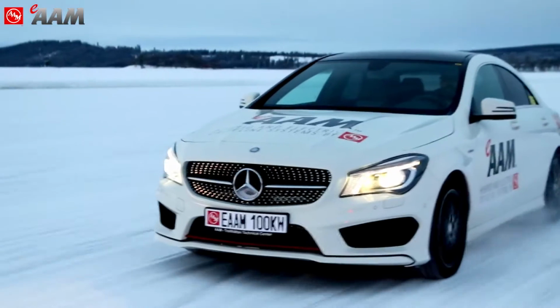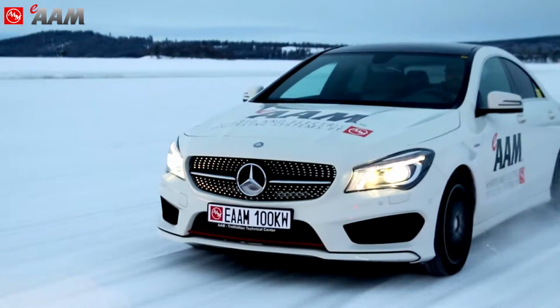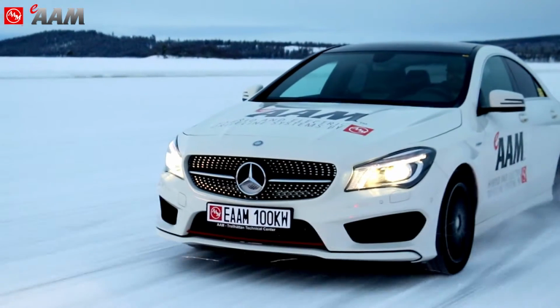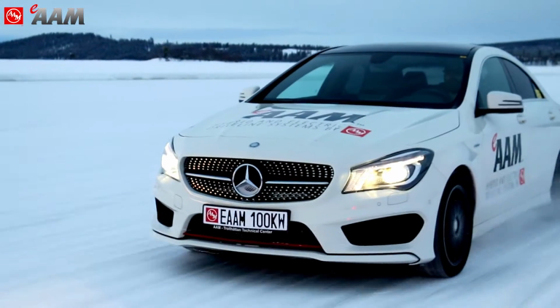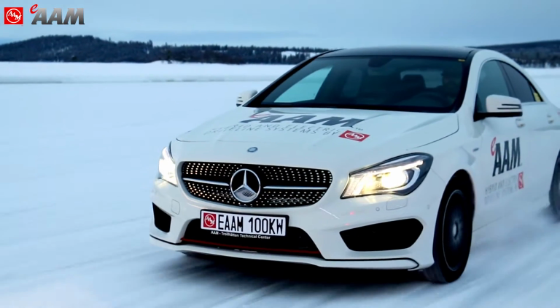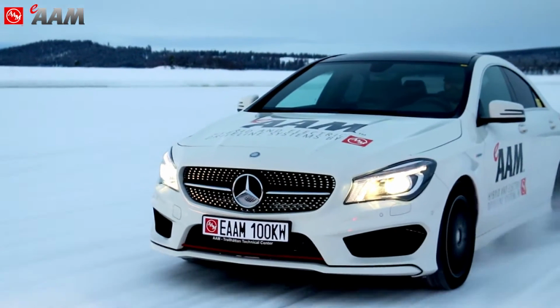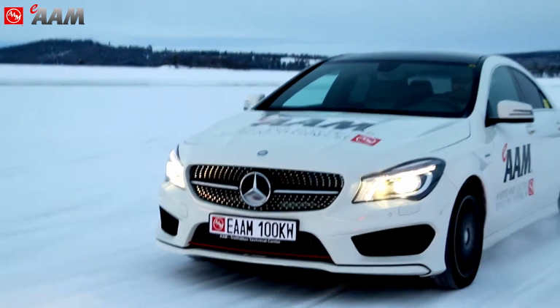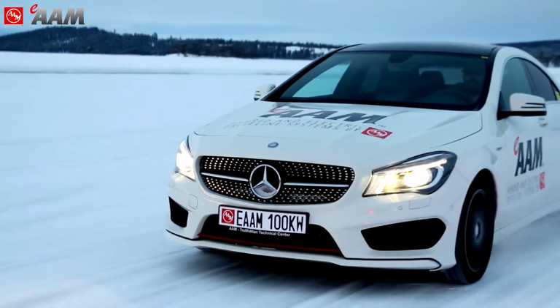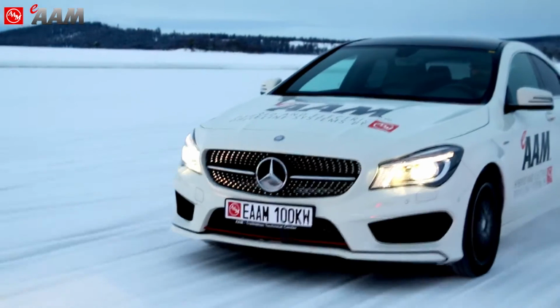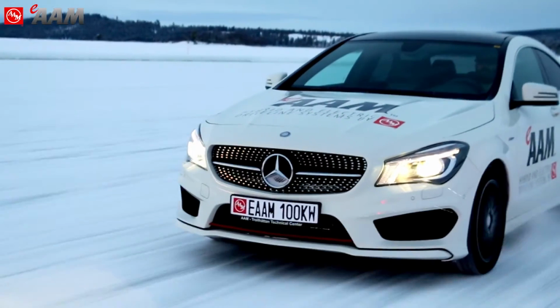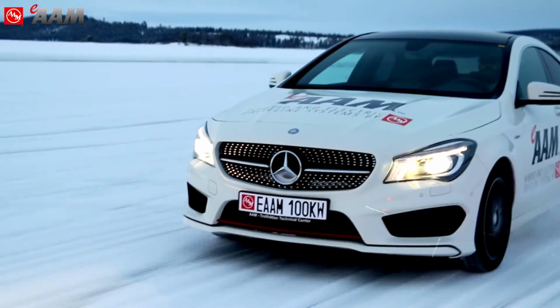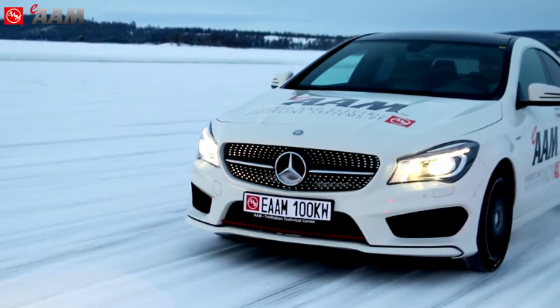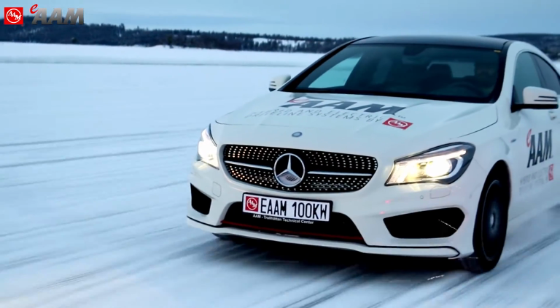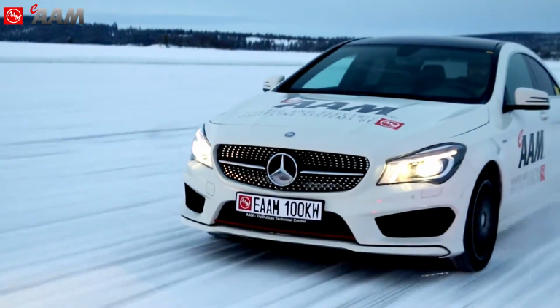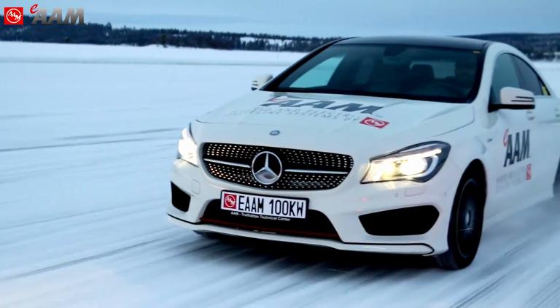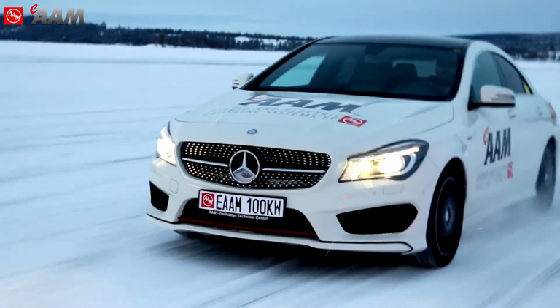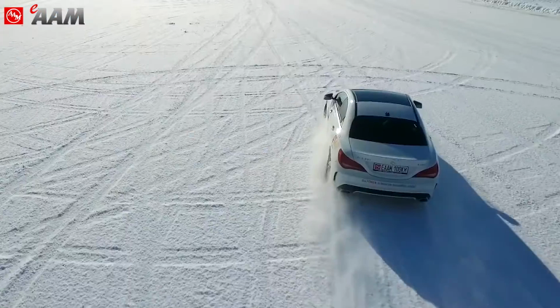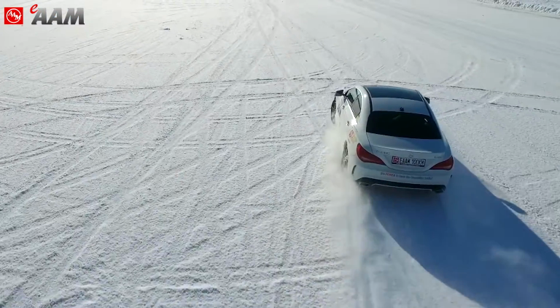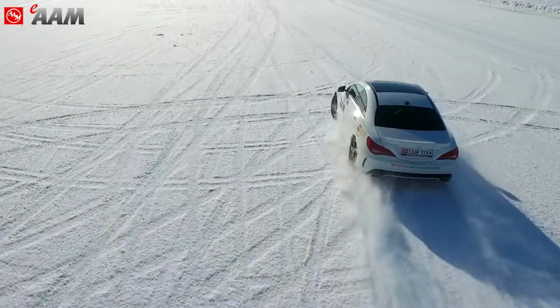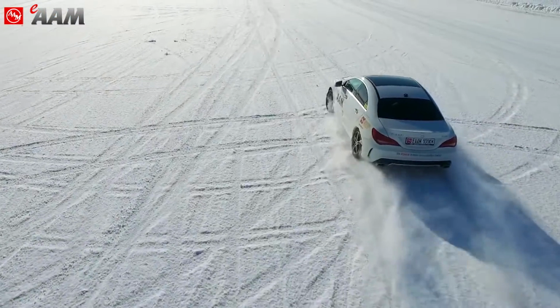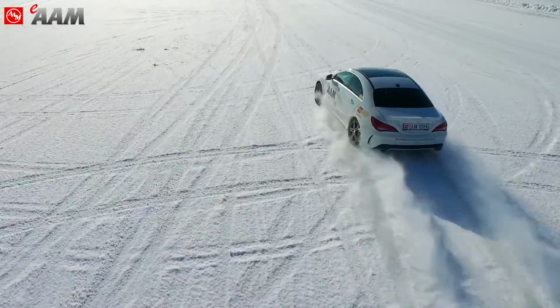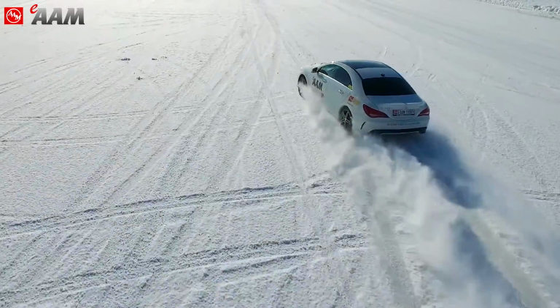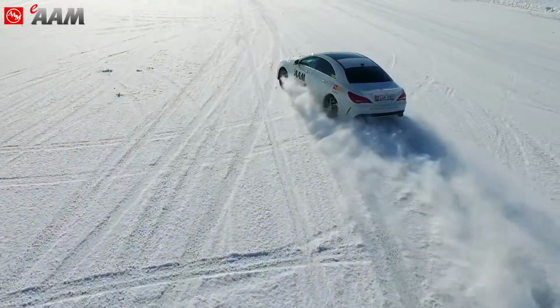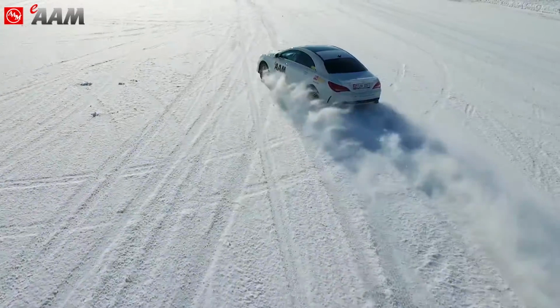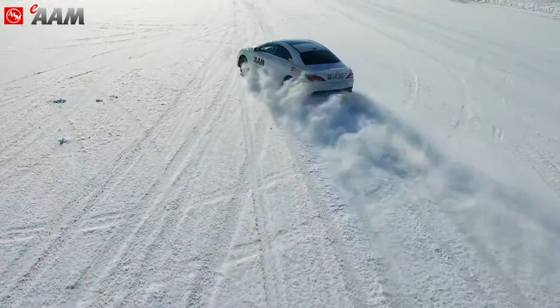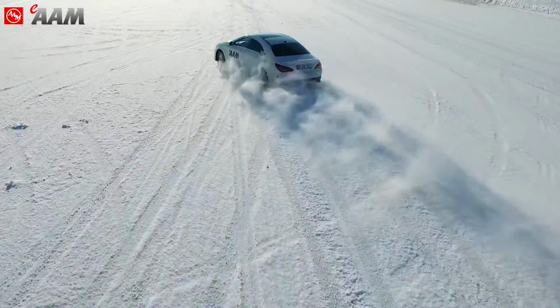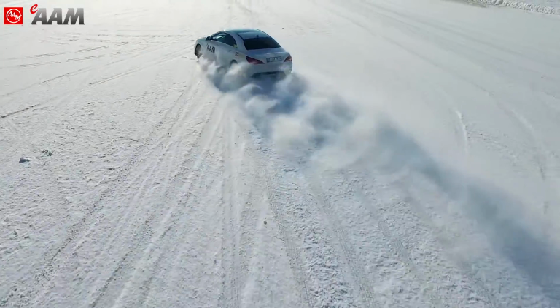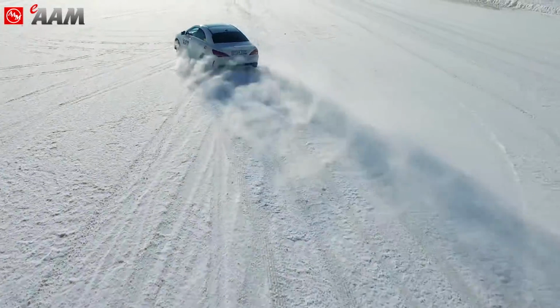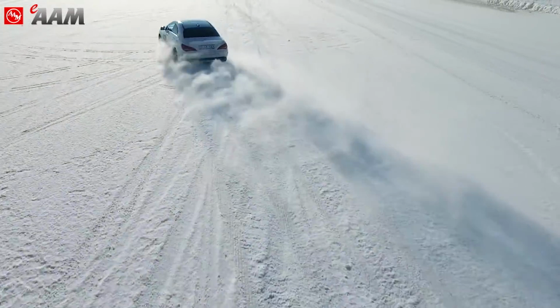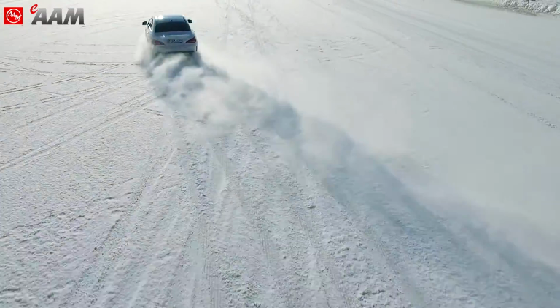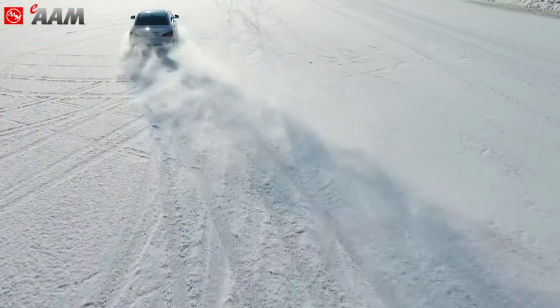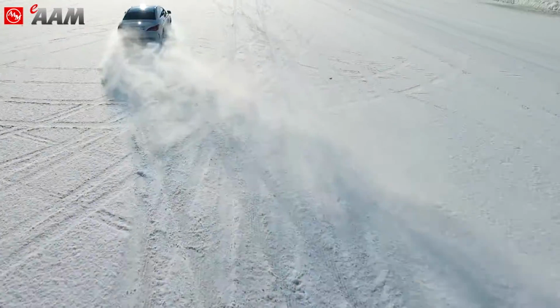Global demand for power-dense, fuel-efficient, and high-performance hybrid and electric vehicles is on the rise. That's why our engineers designed and developed E-AAM hybrid and electric technology by AAM.